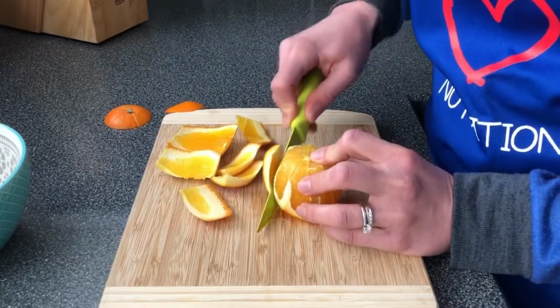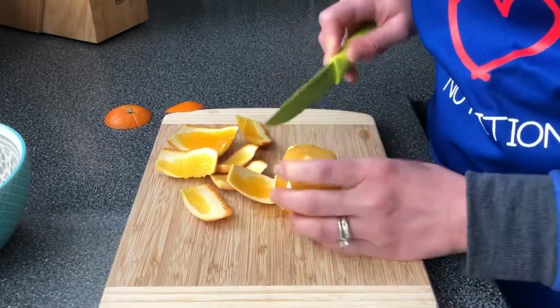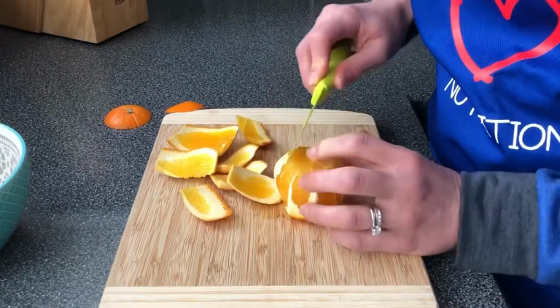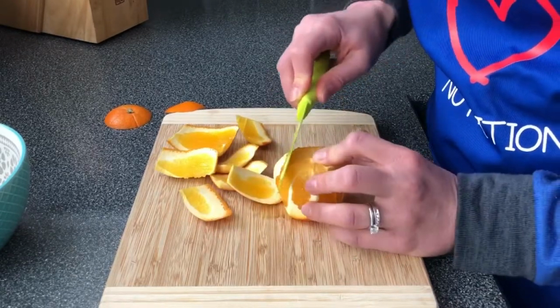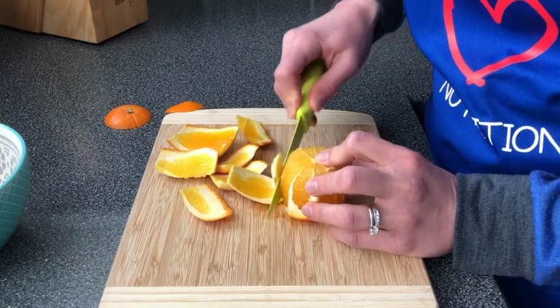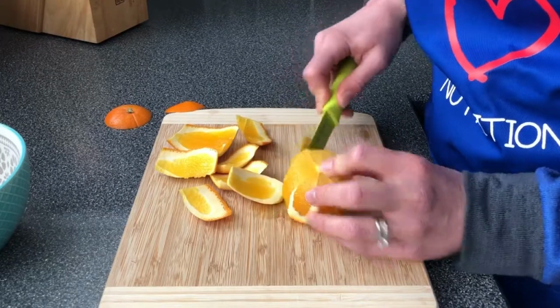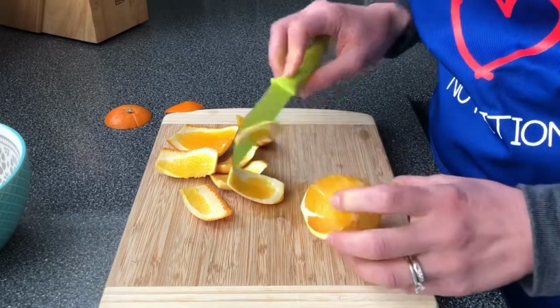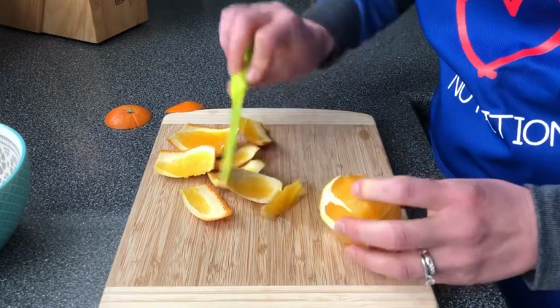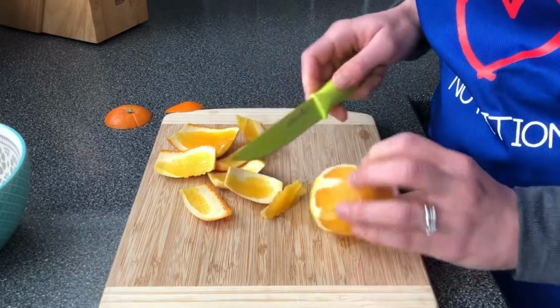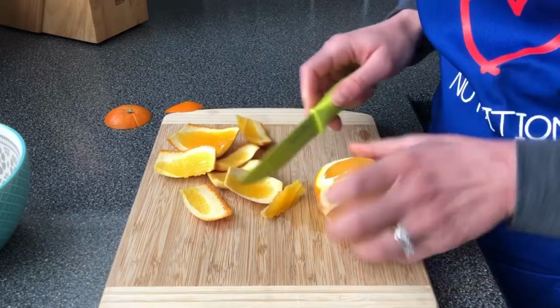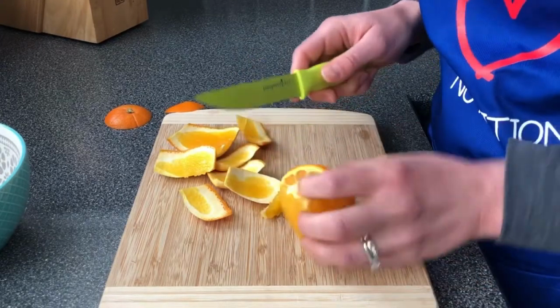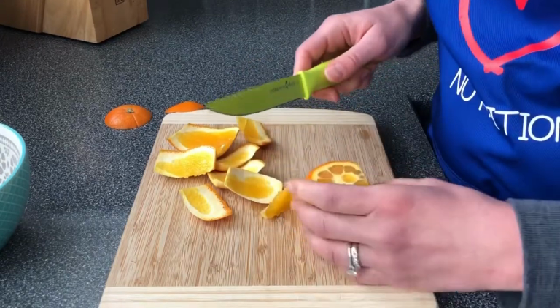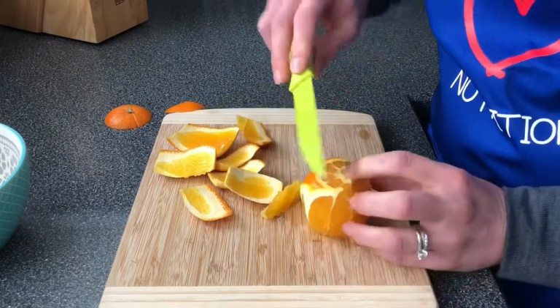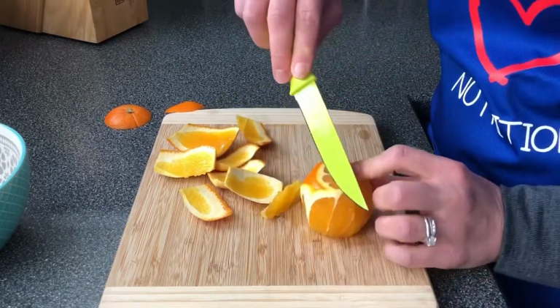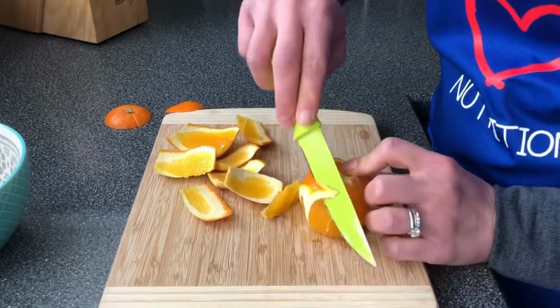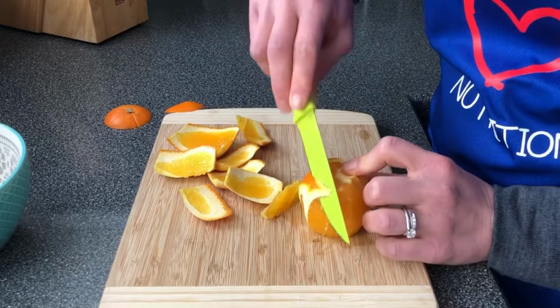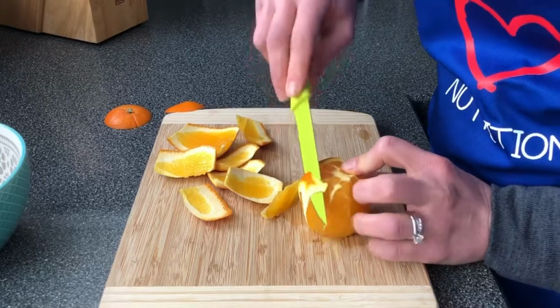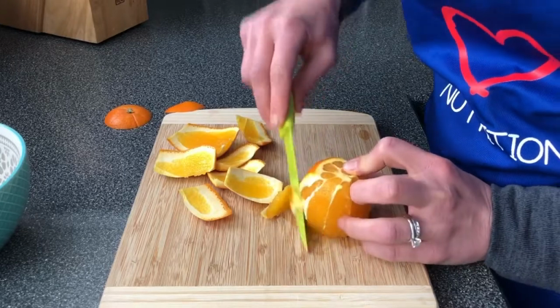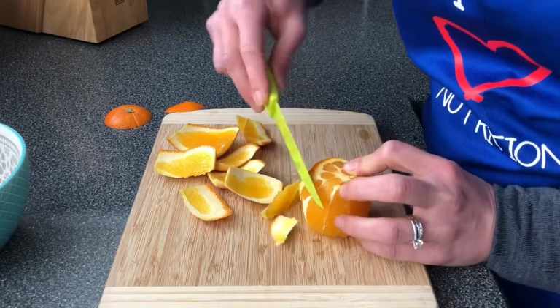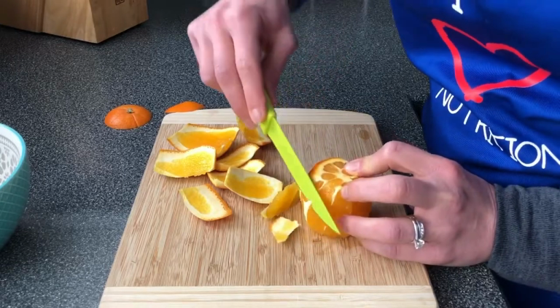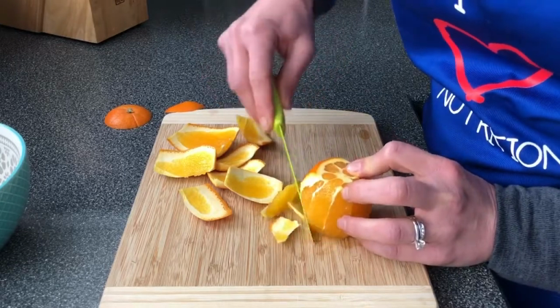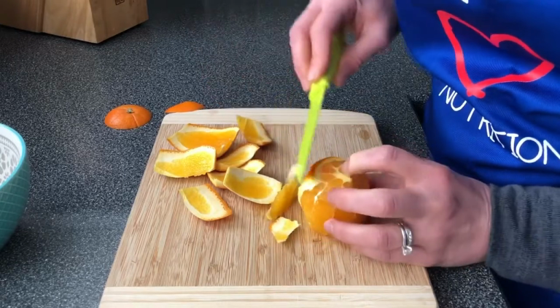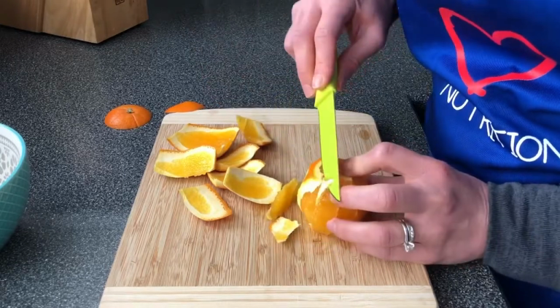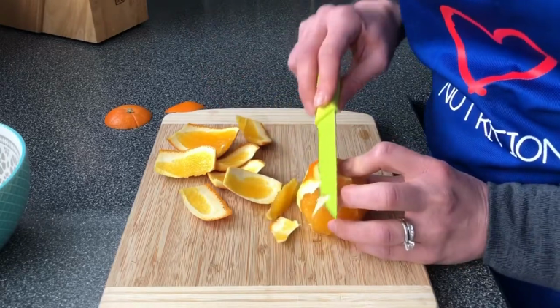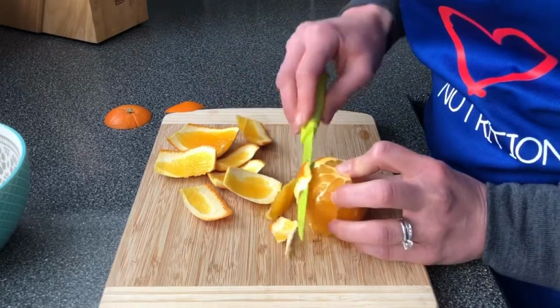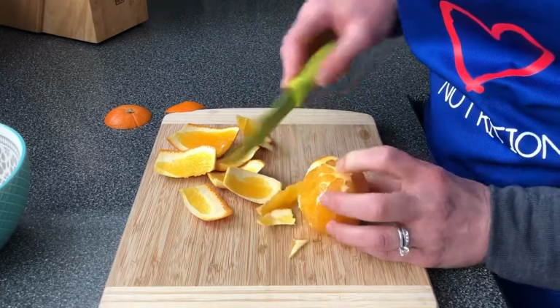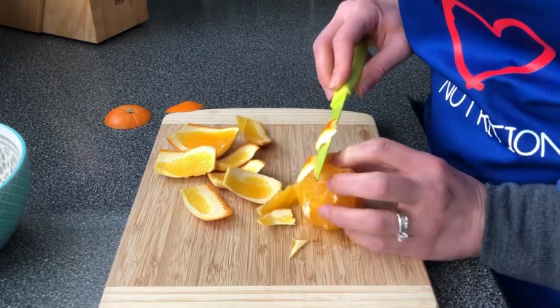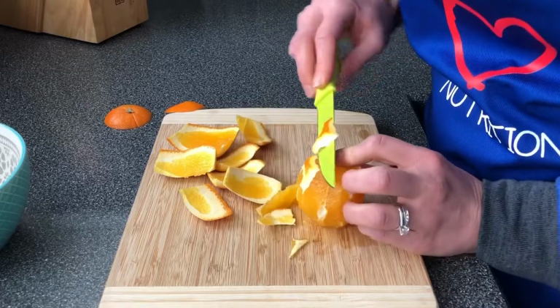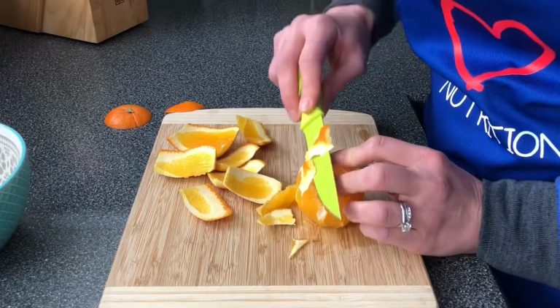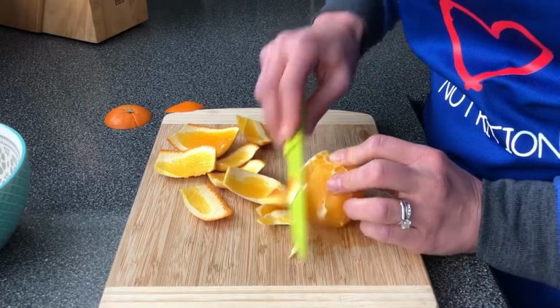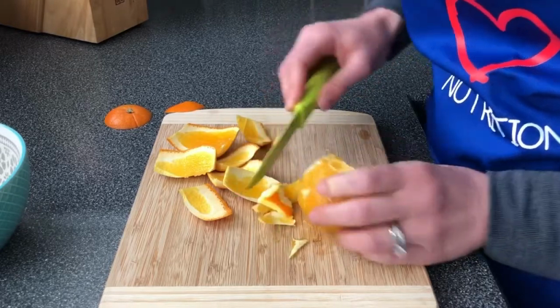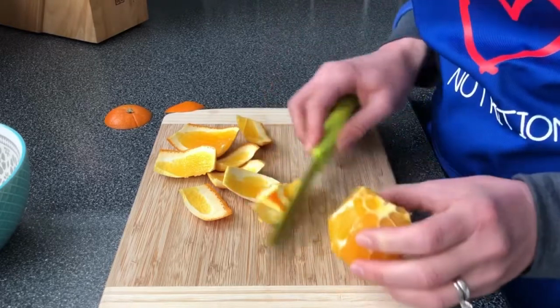You can use these orange peels in like a potpourri or something like that if you want. You're not going to get it perfect and that's okay — just flip it over and cut the remaining parts of the peel and the pith off.